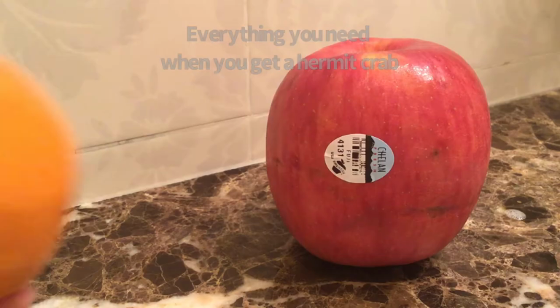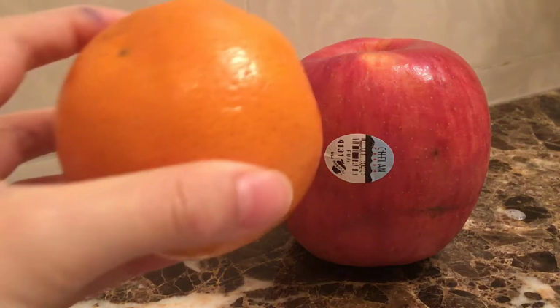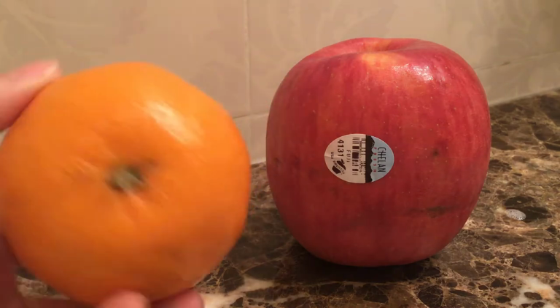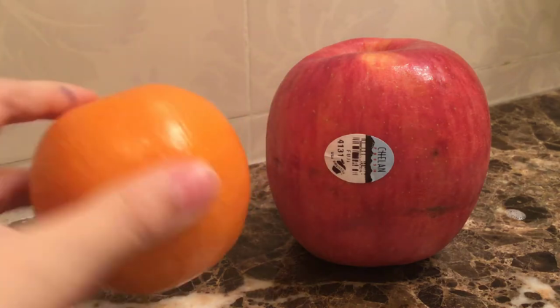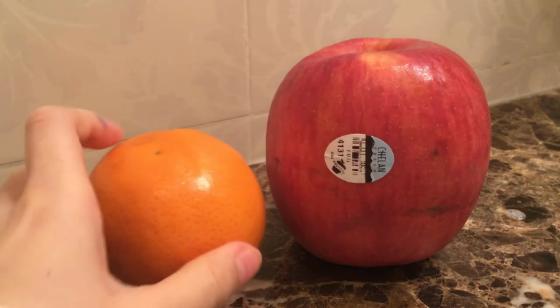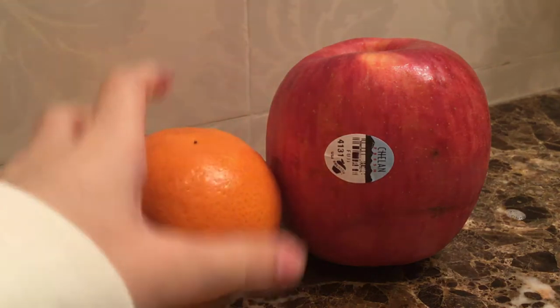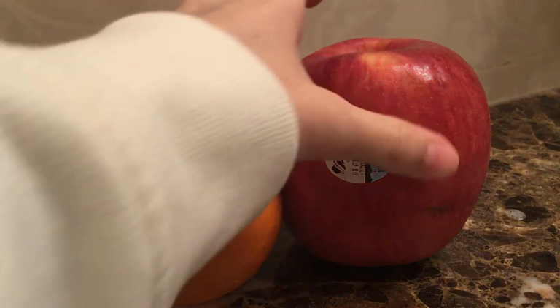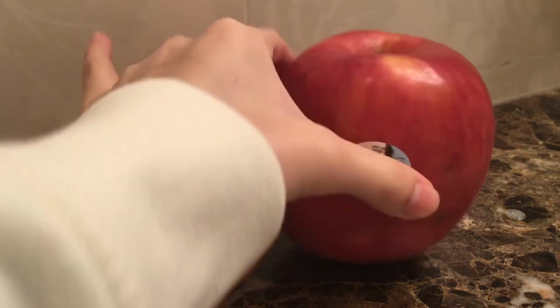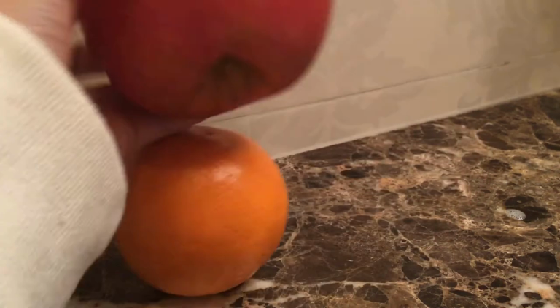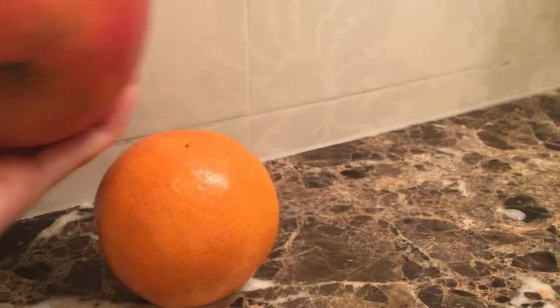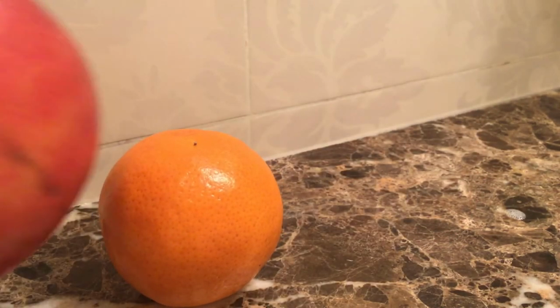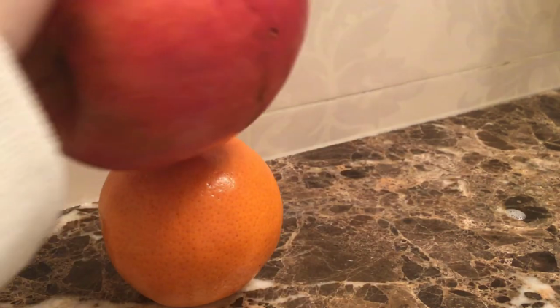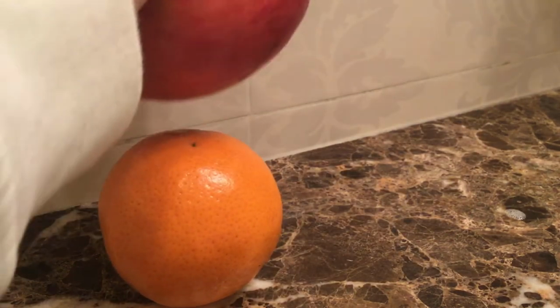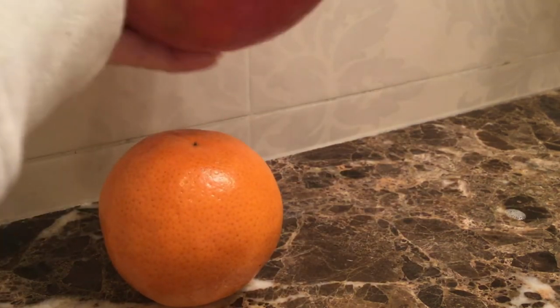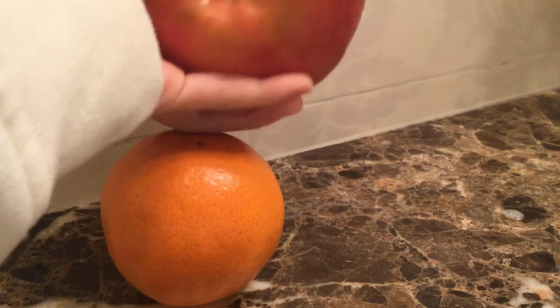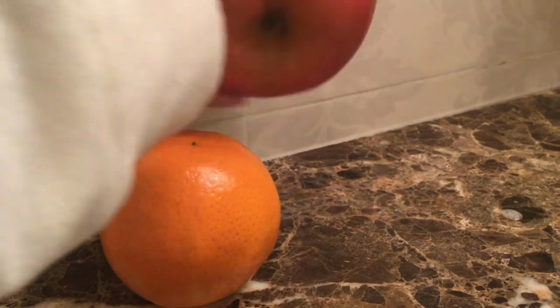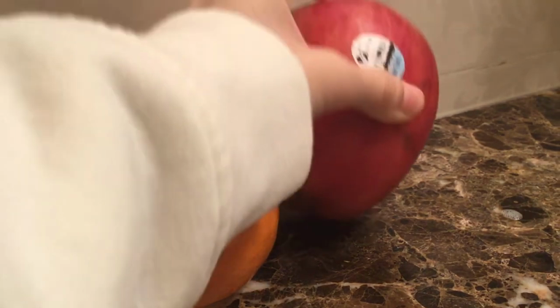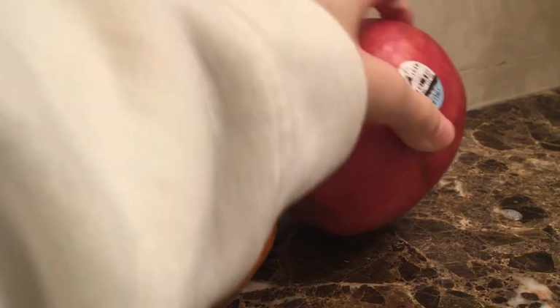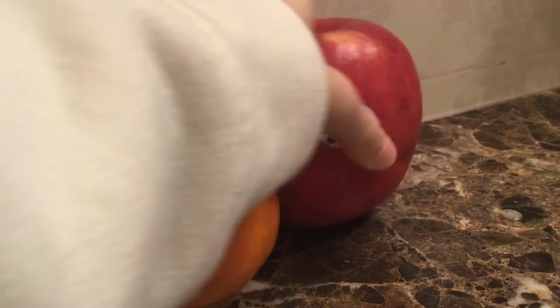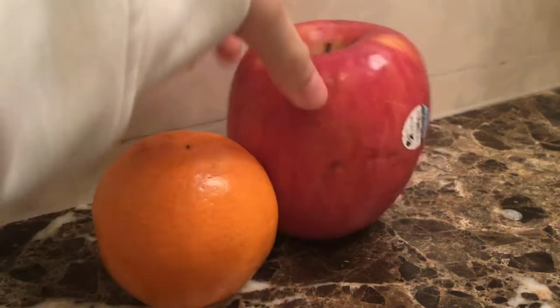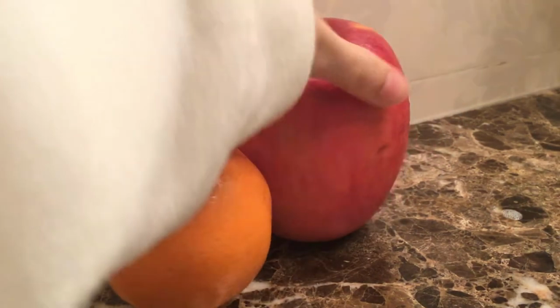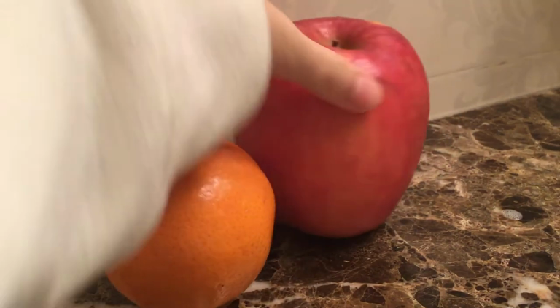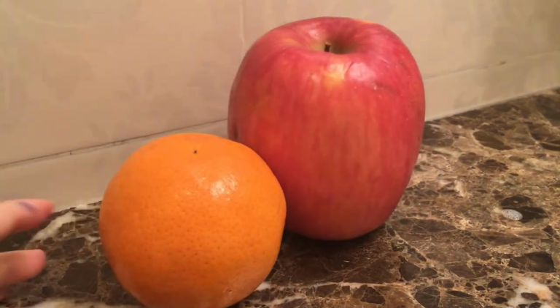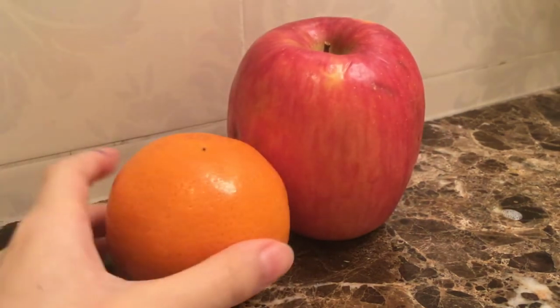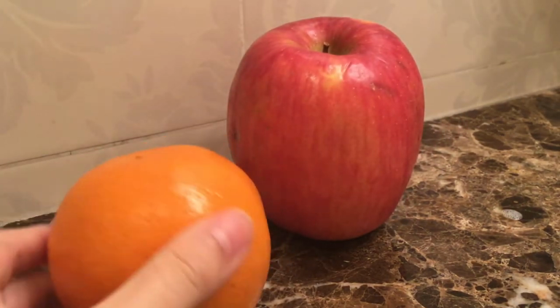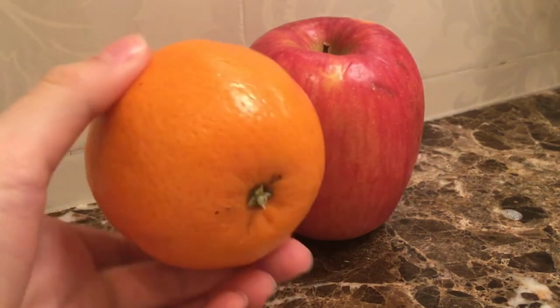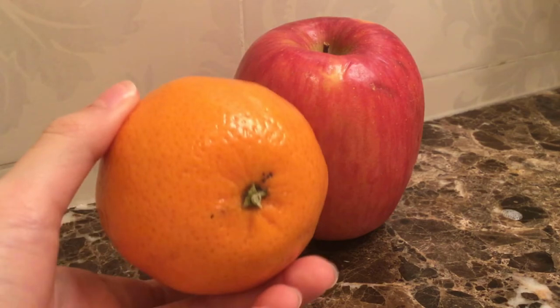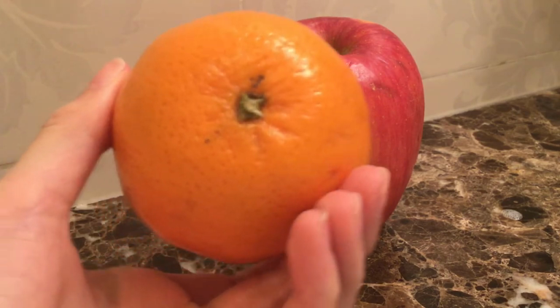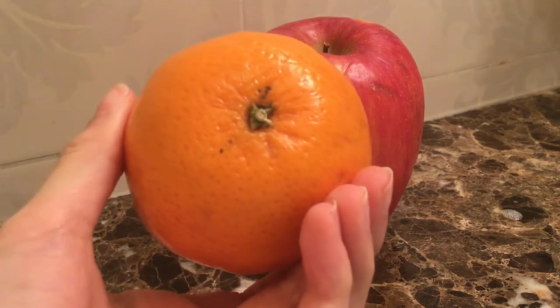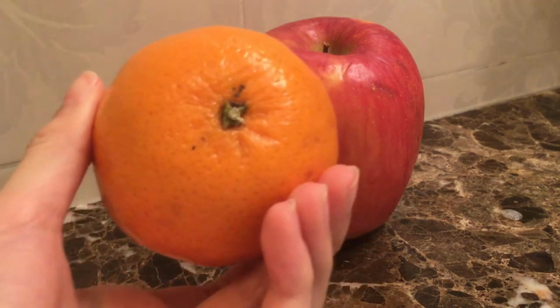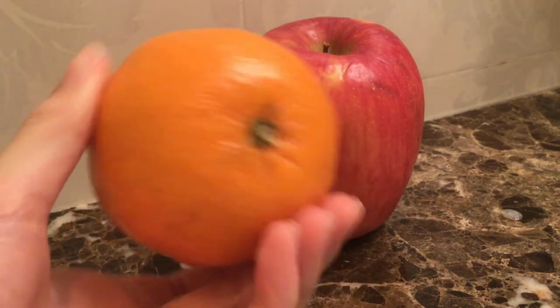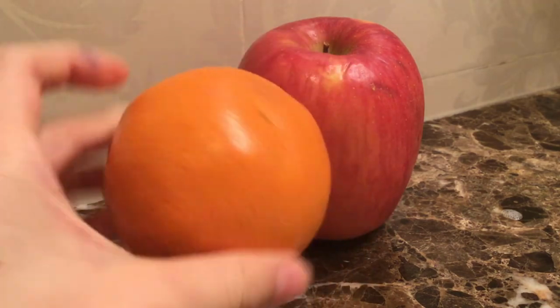First you'll need some fruits and veggies. Here I have an apple and an orange because they're a main part of their diet. I use fruits and veggies such as romaine — I made a video on that and I'll link it in the description.